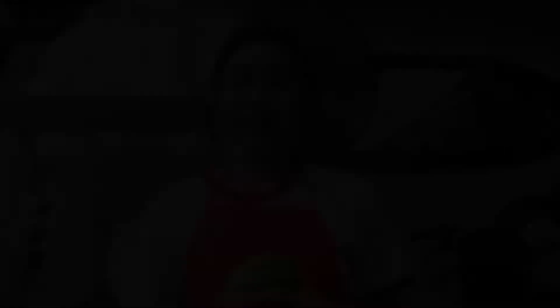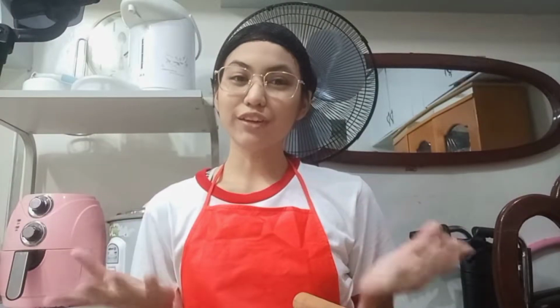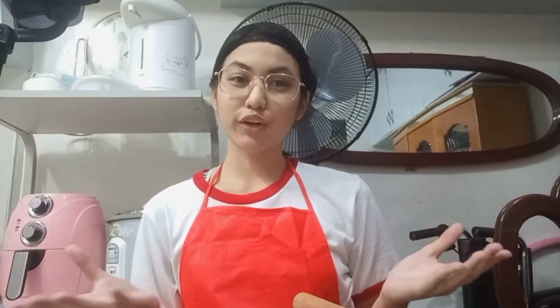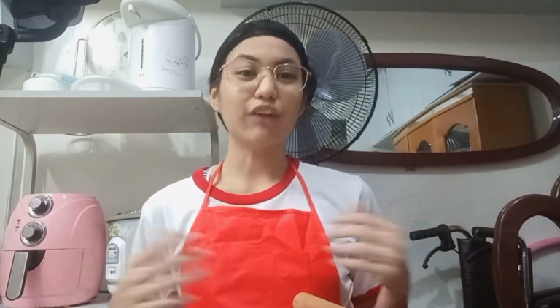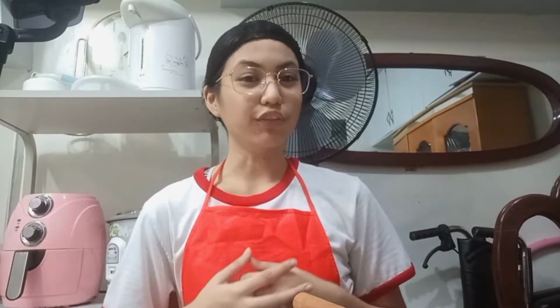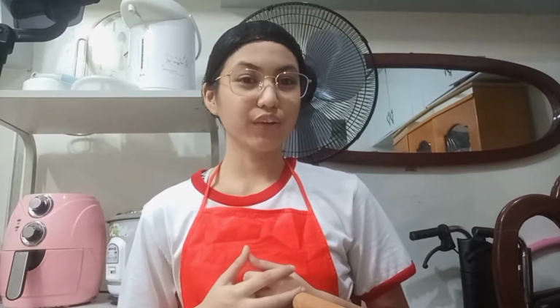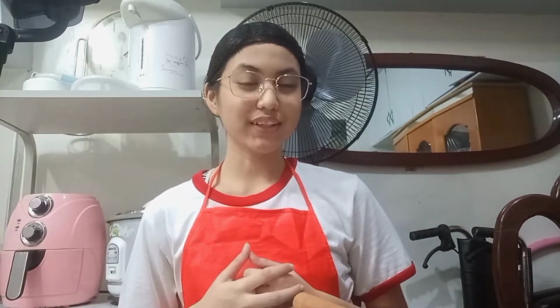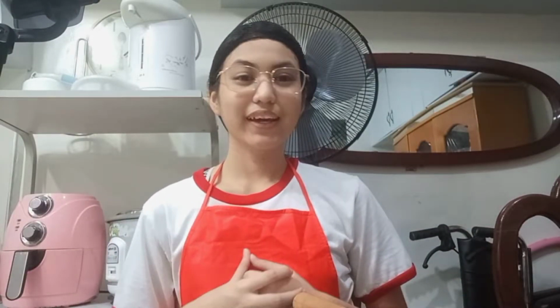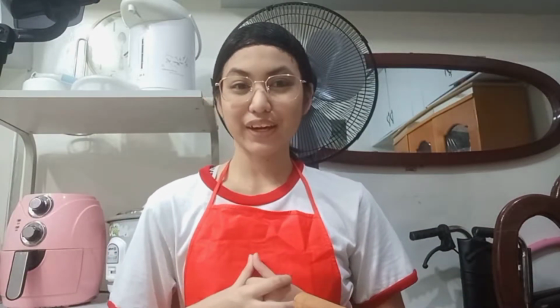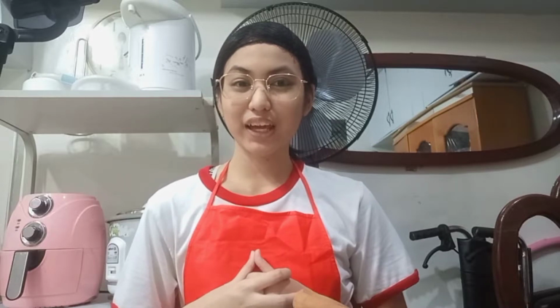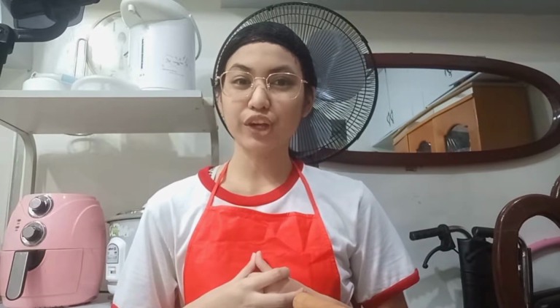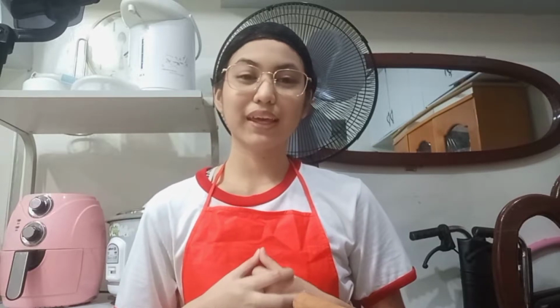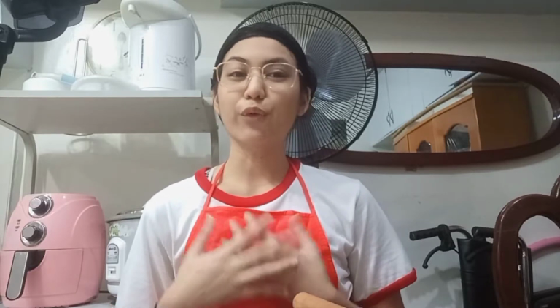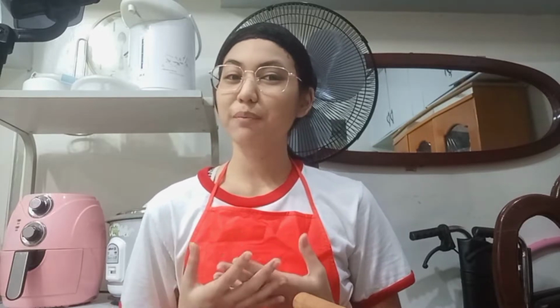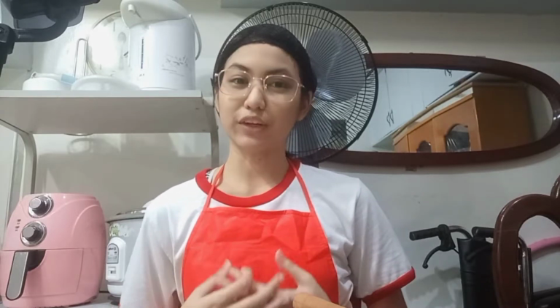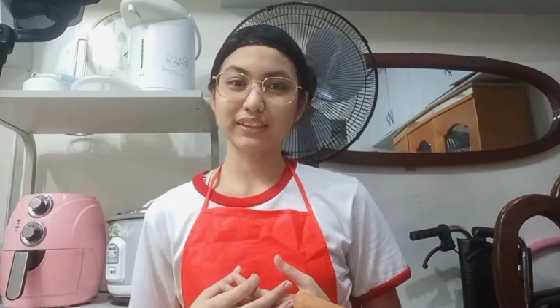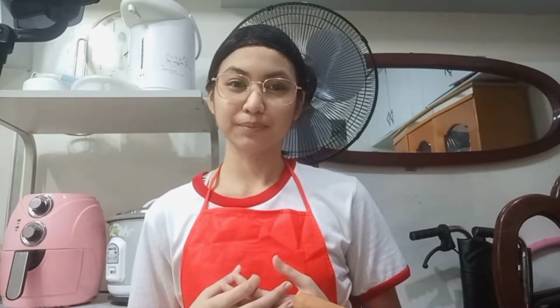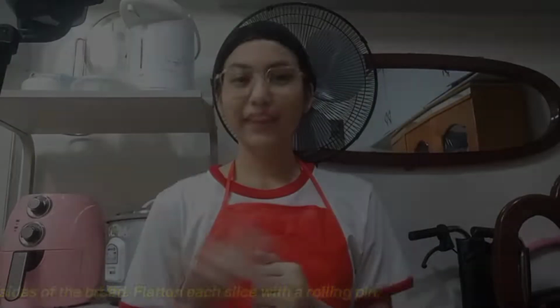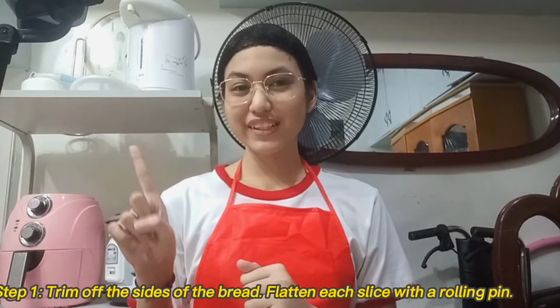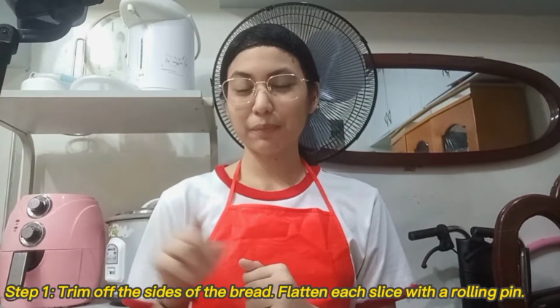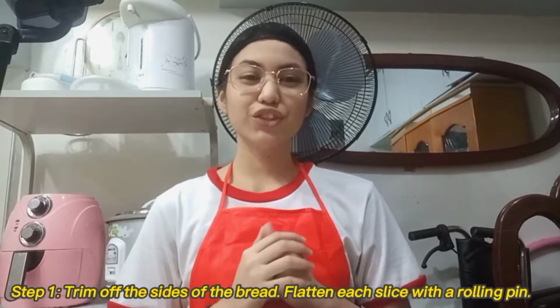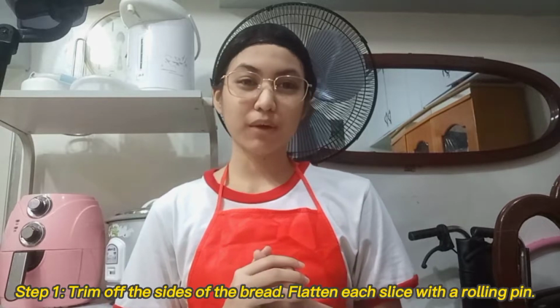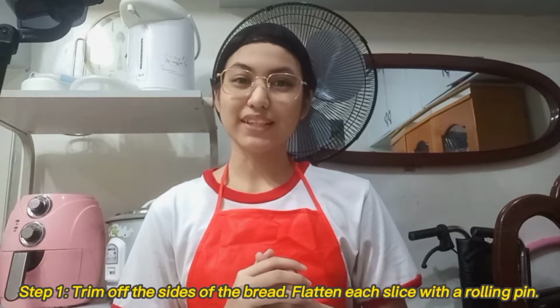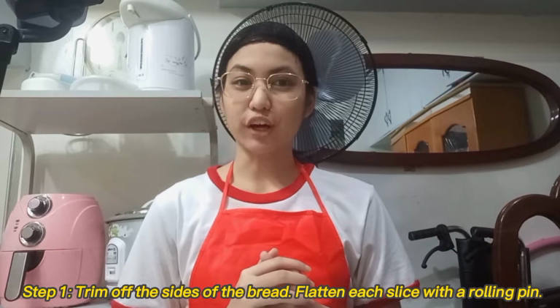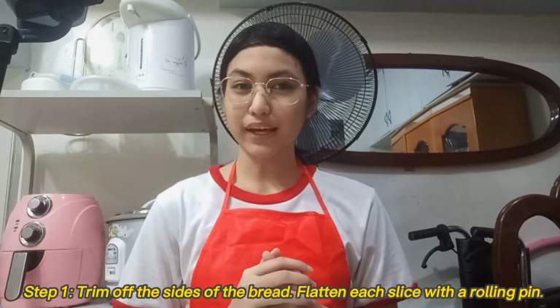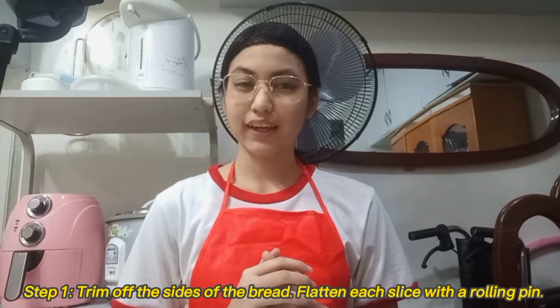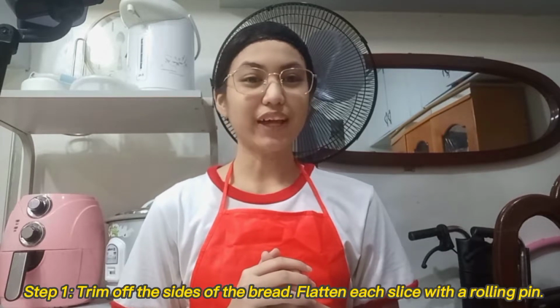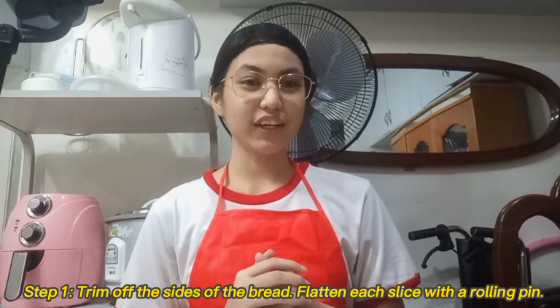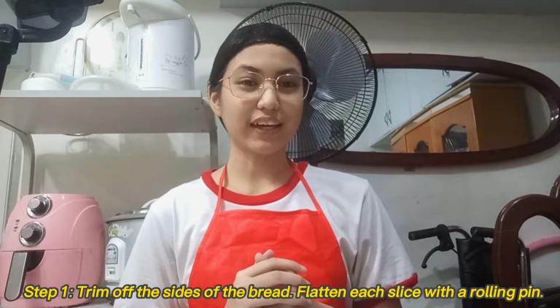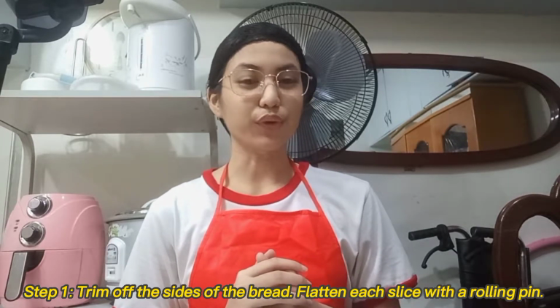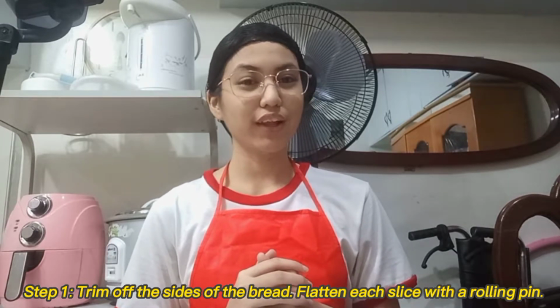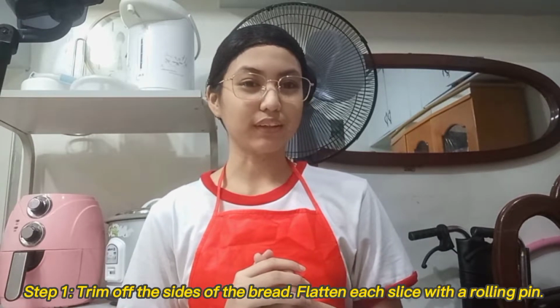Now that we already have all of our ingredients, it's finally time to start making our yummy pinwheels. The first step is to trim off the sides of the bread and flatten each slice with a rolling pin.